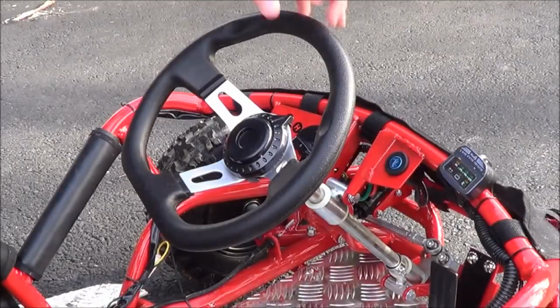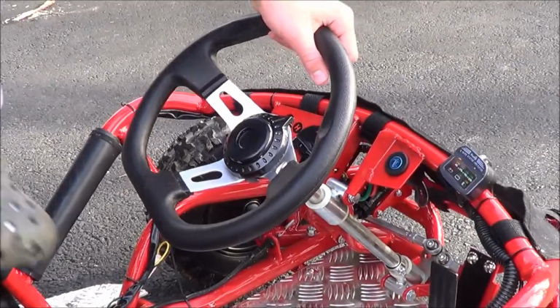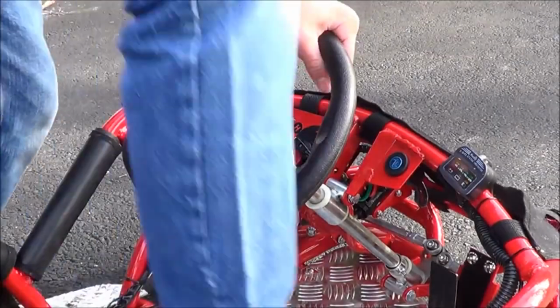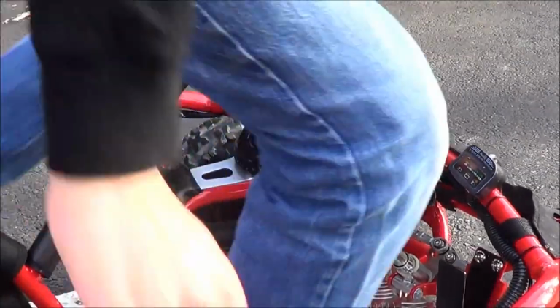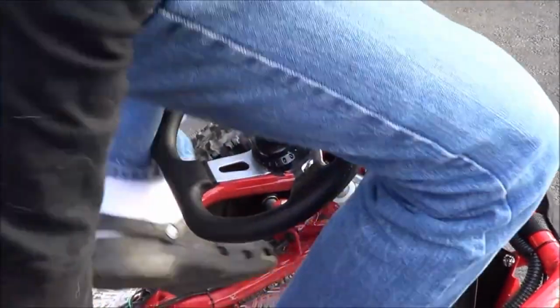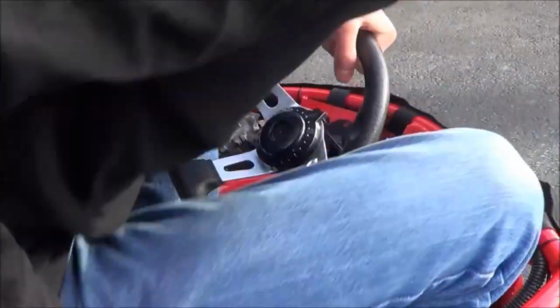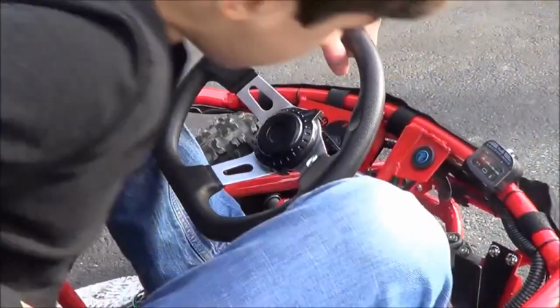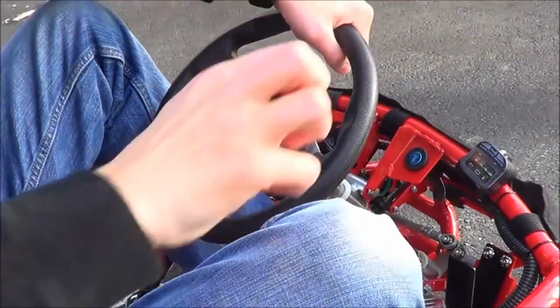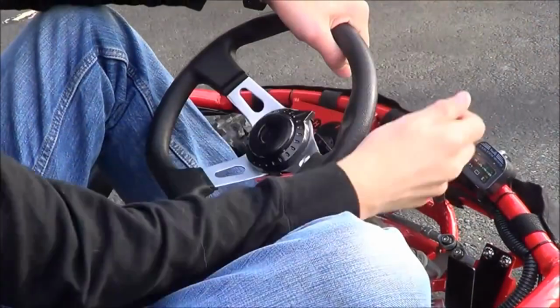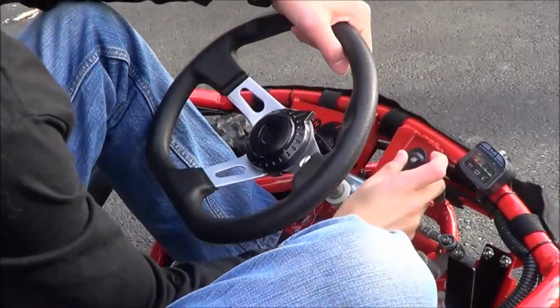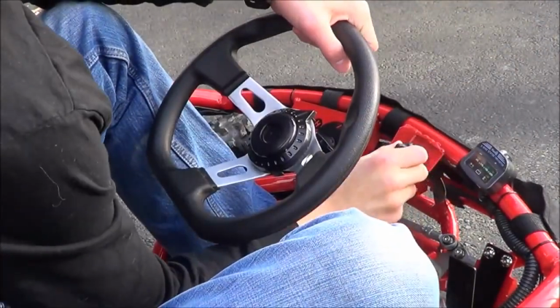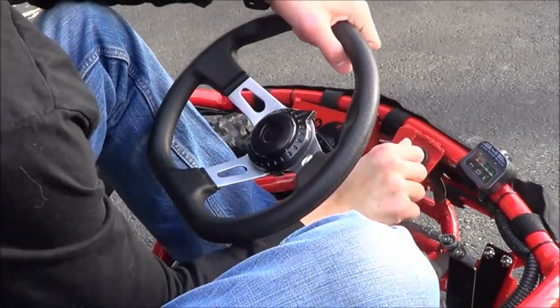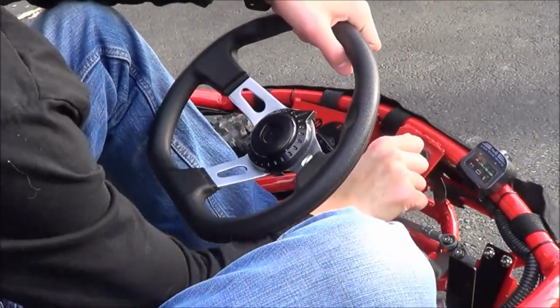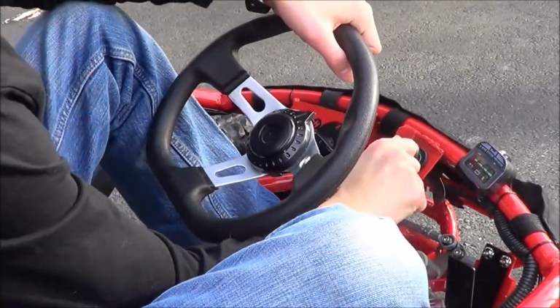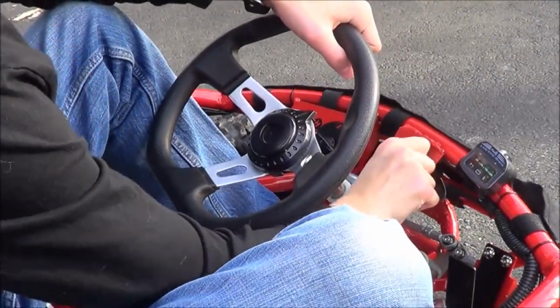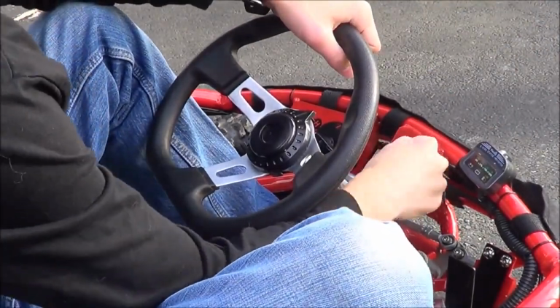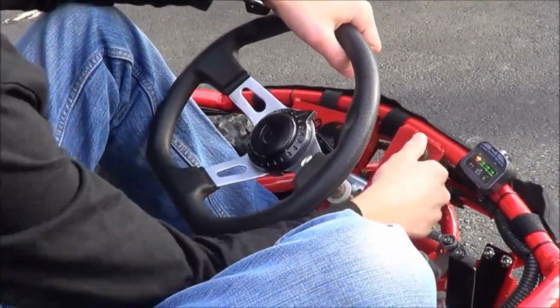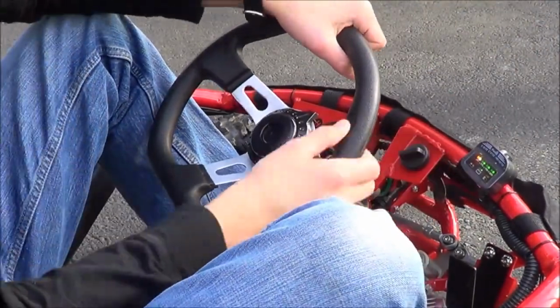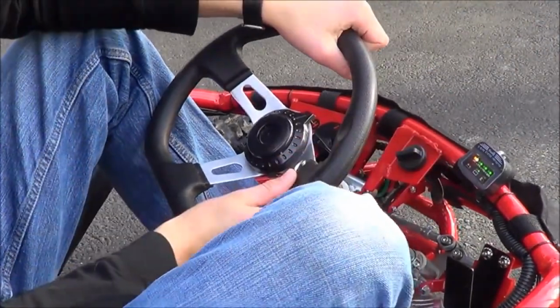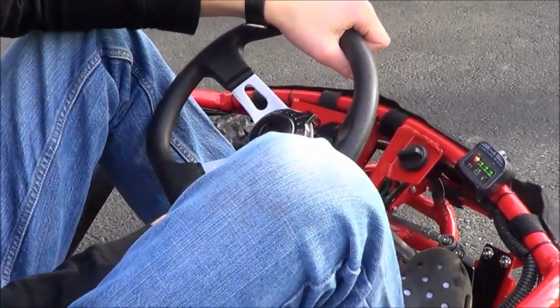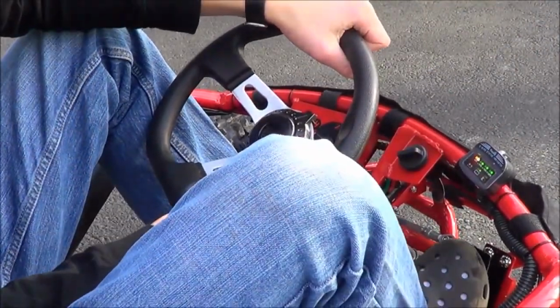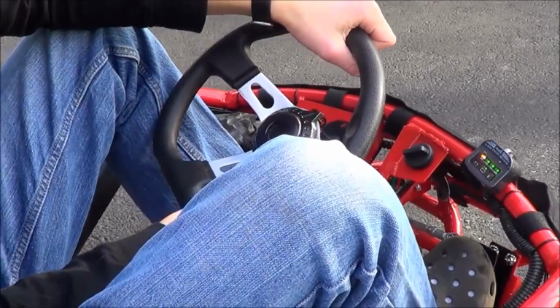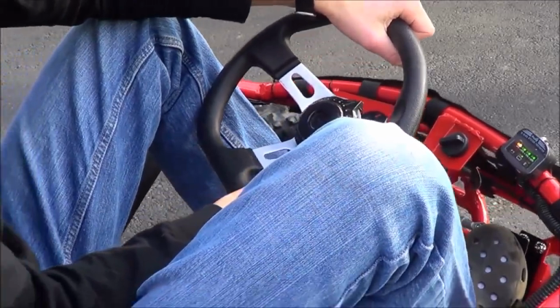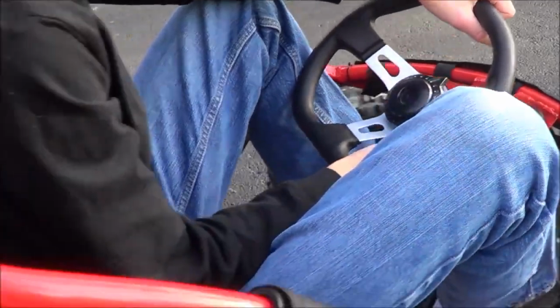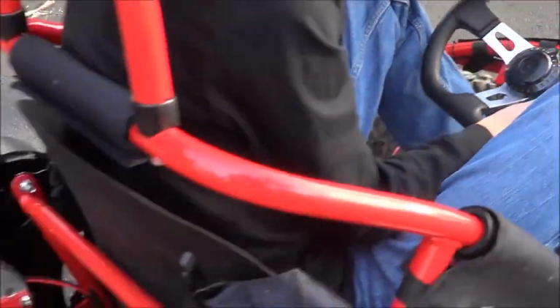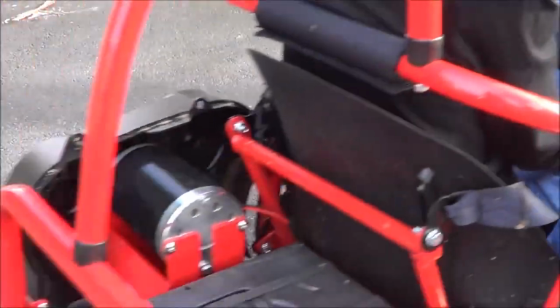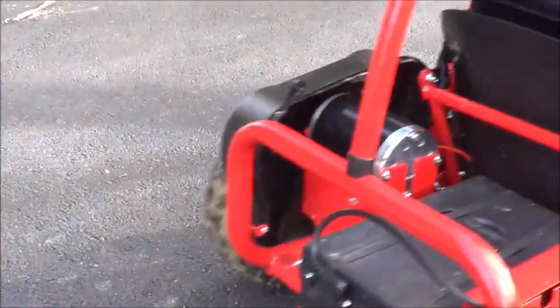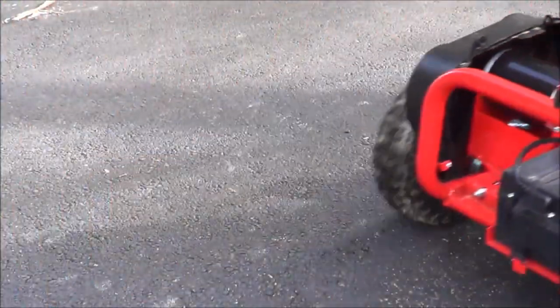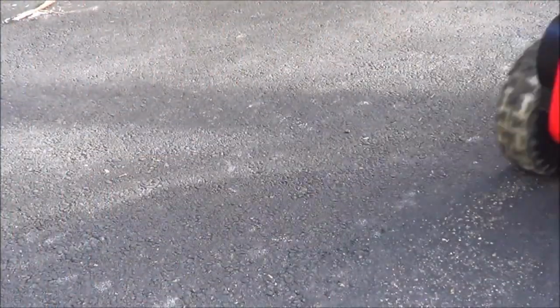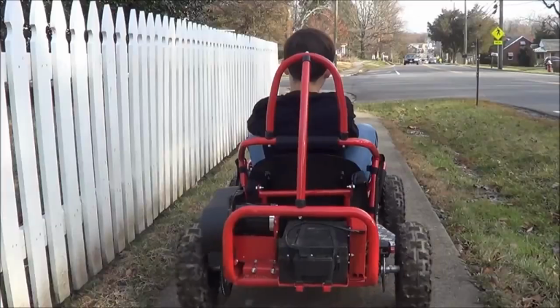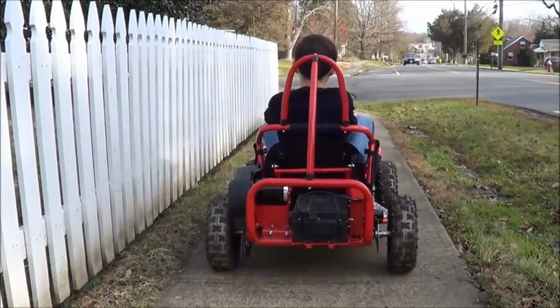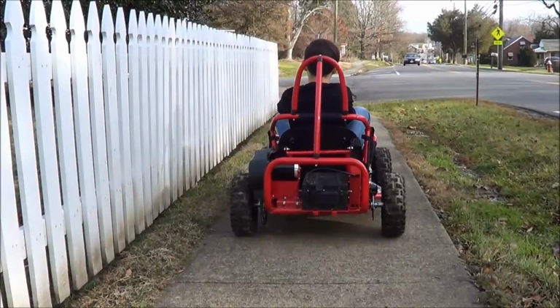The go-kart is very easy to start. You just put the key in and you're ready to go. The high-torque electric motor allows the go-kart to get up and go very quickly from a dead stop.